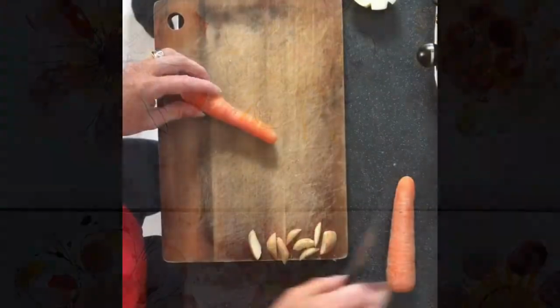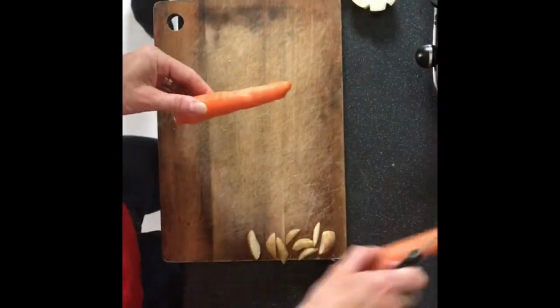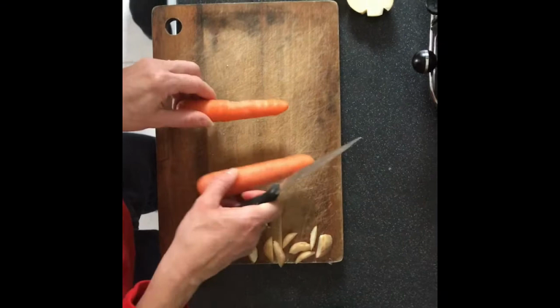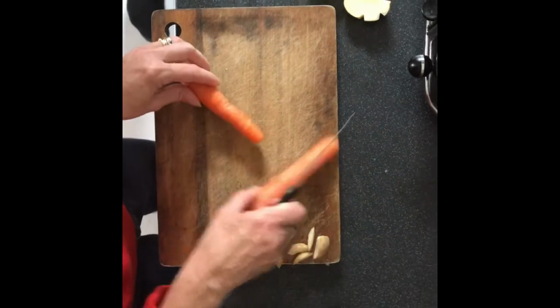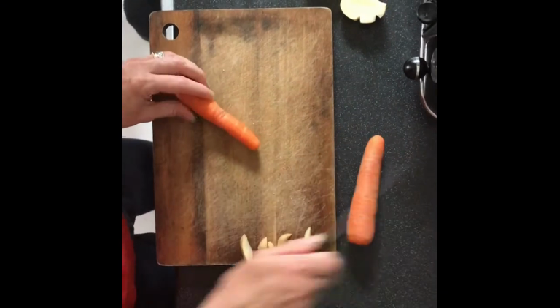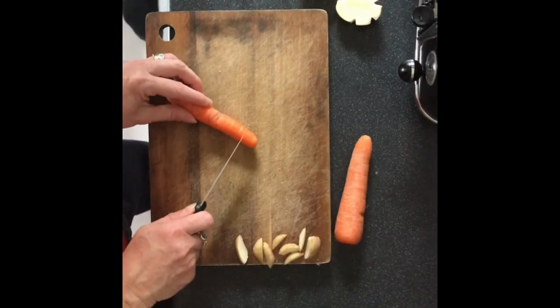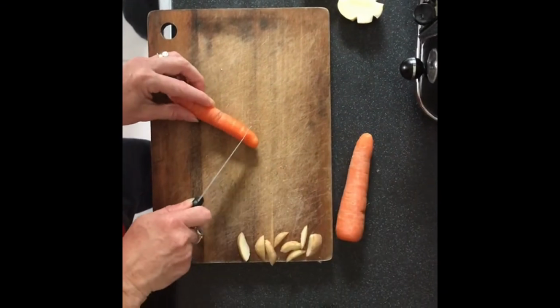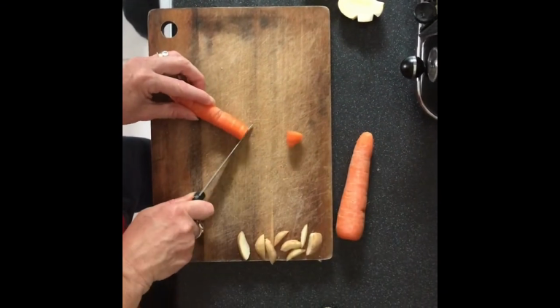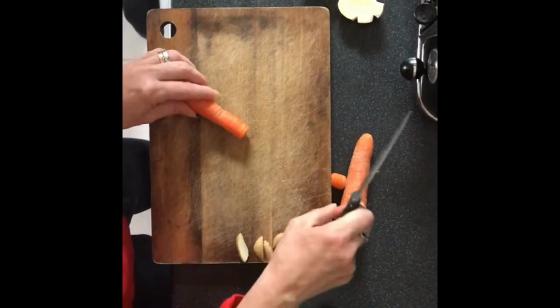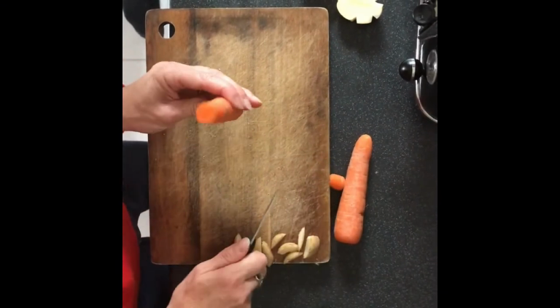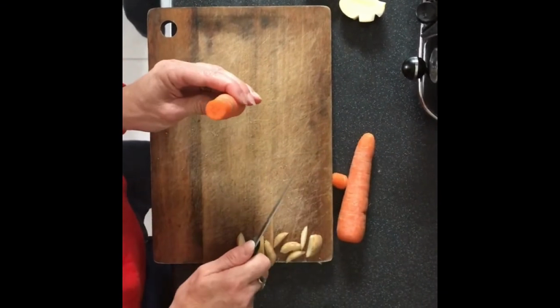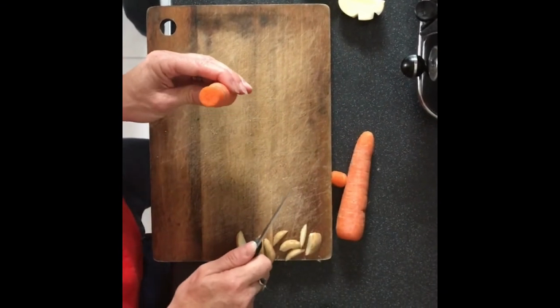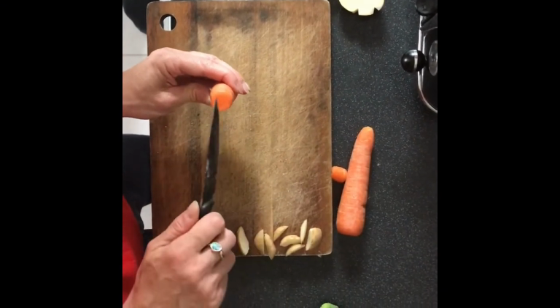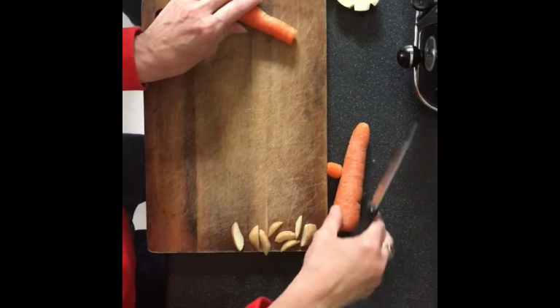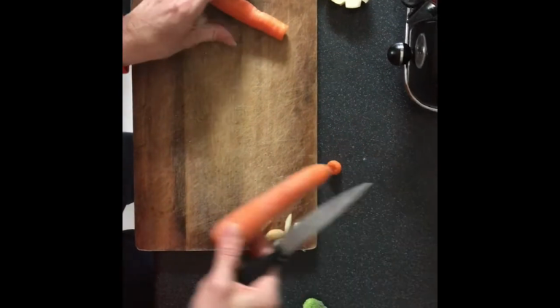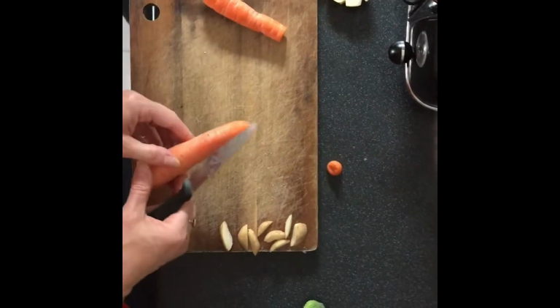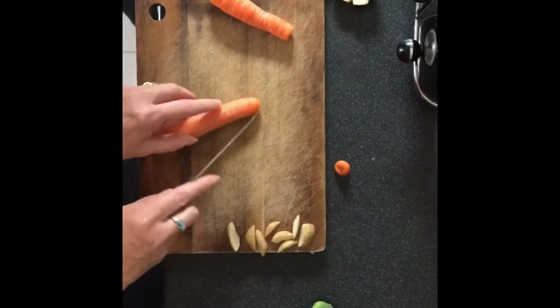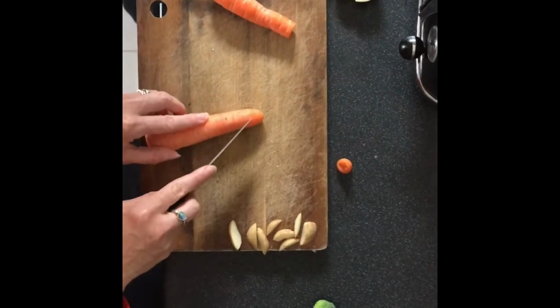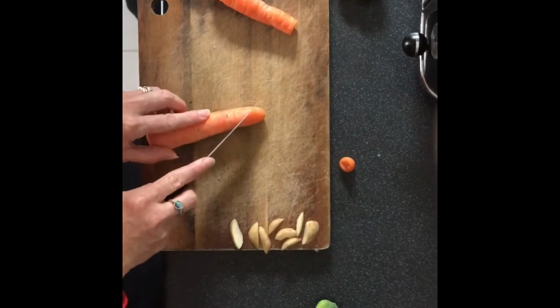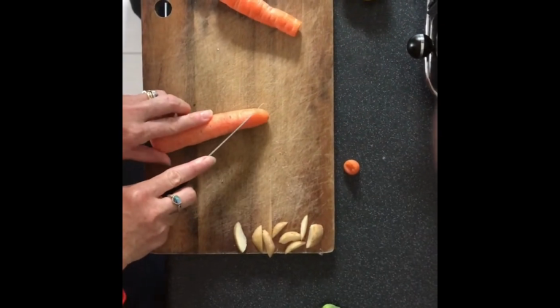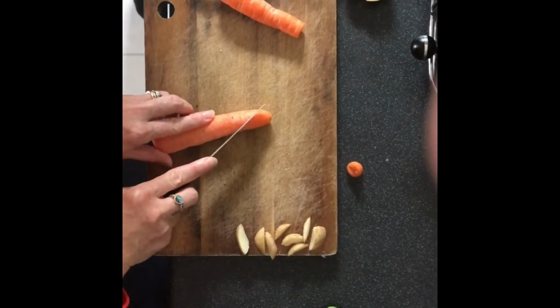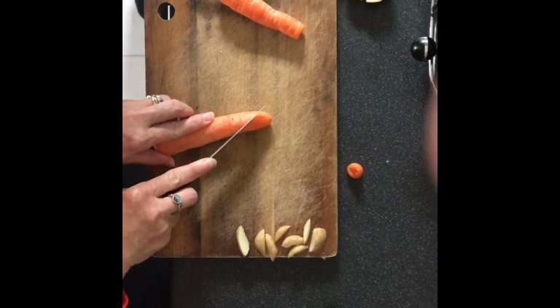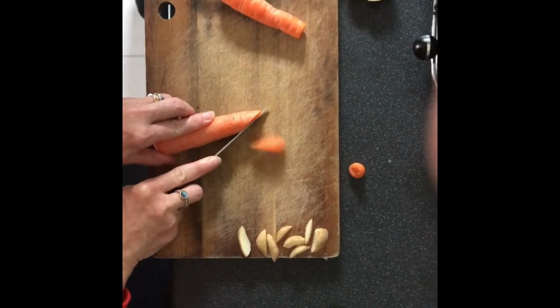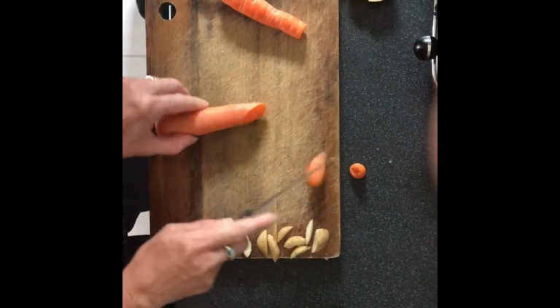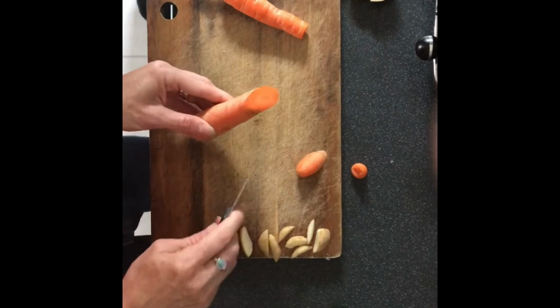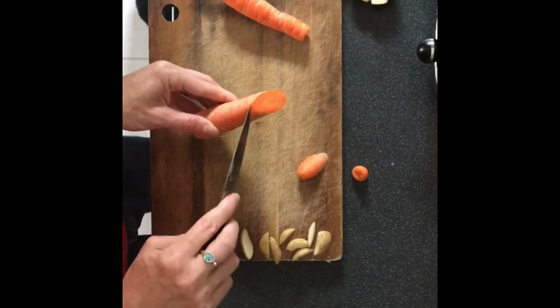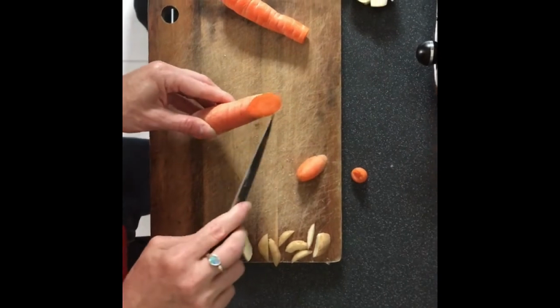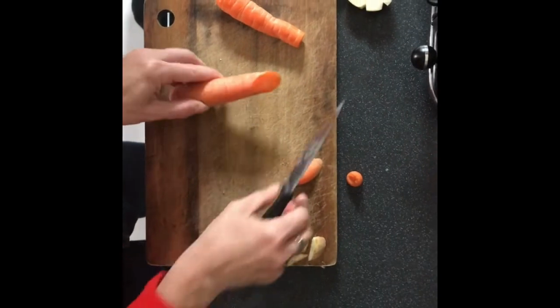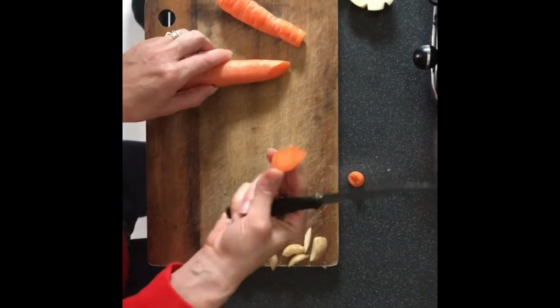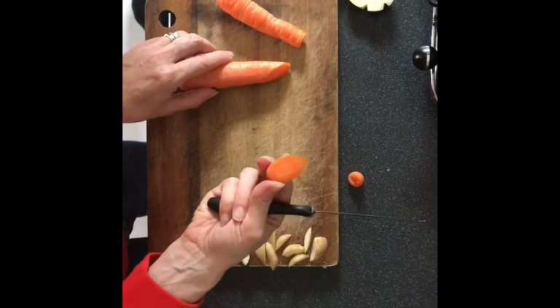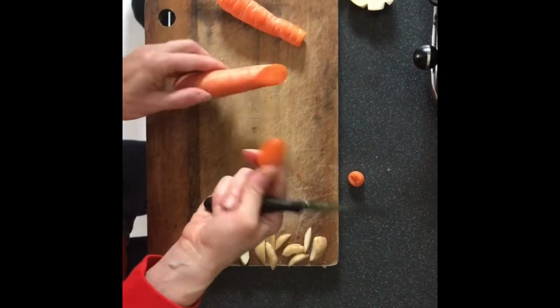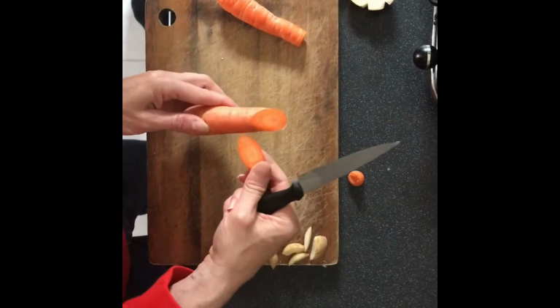I've got a couple of carrots. I'm going to cut this one straight down like that to get a small circle, and I'm going to cut this one really slanted like that so I get that kind of petal shape, and I might use that one as well.